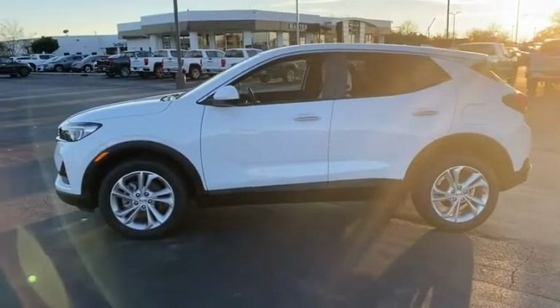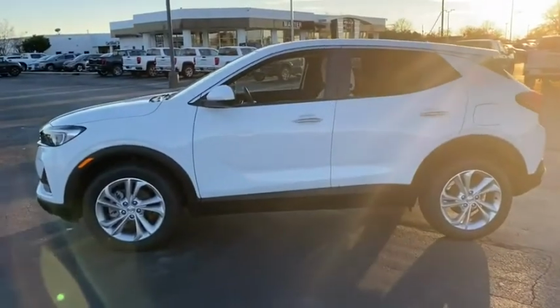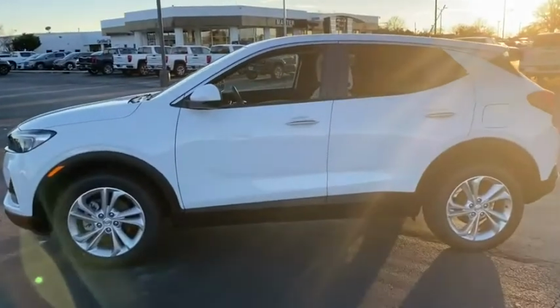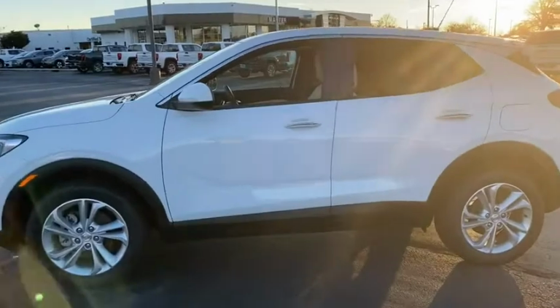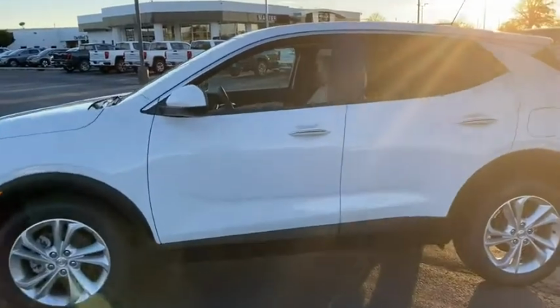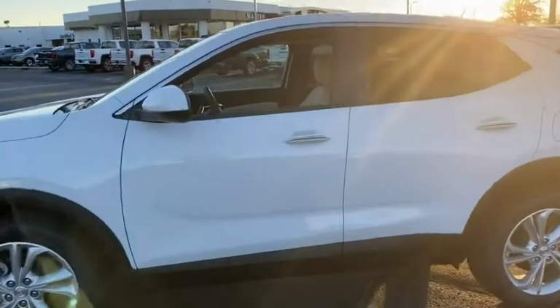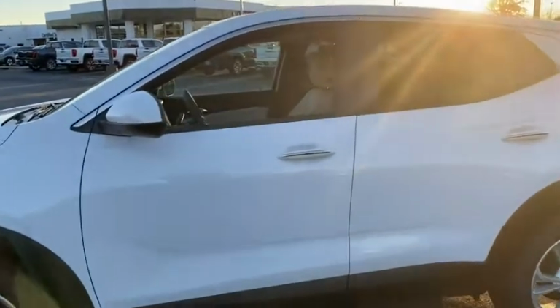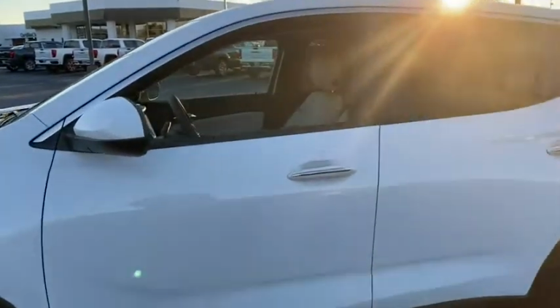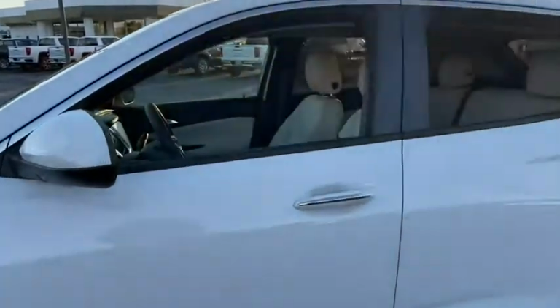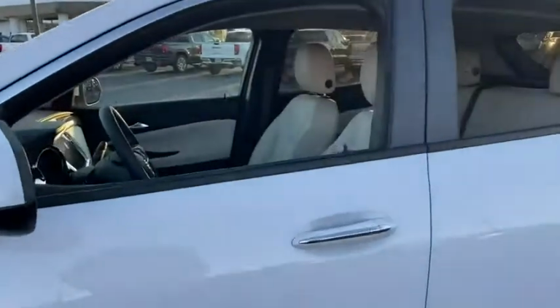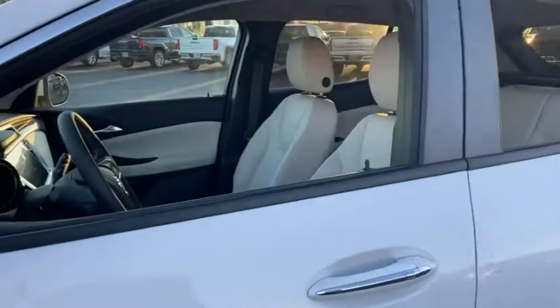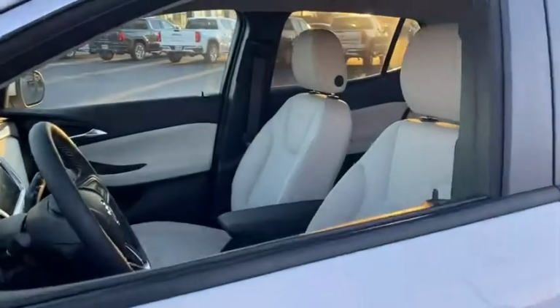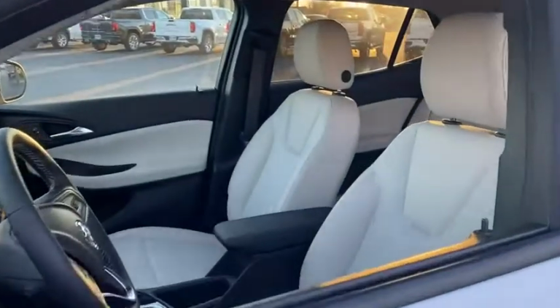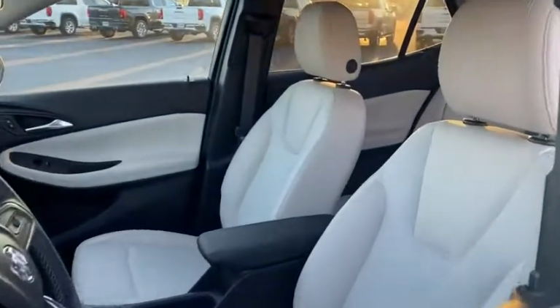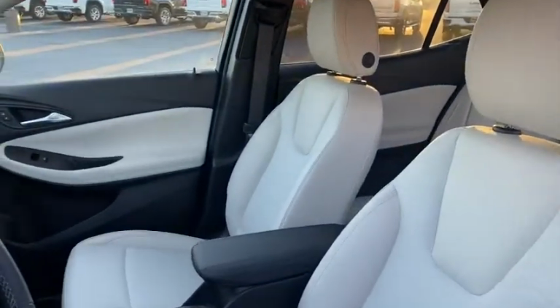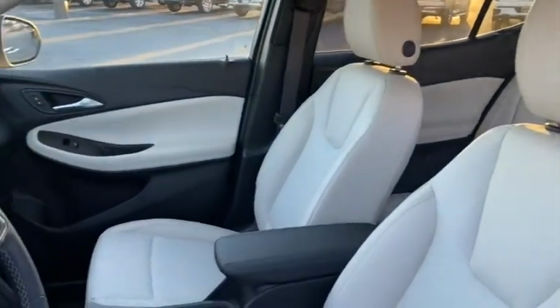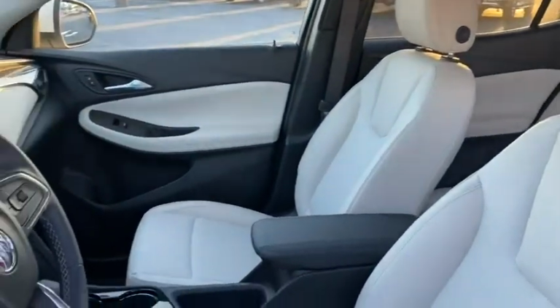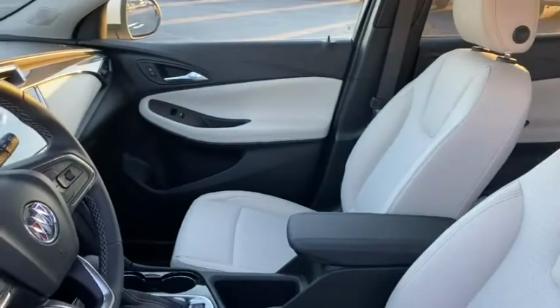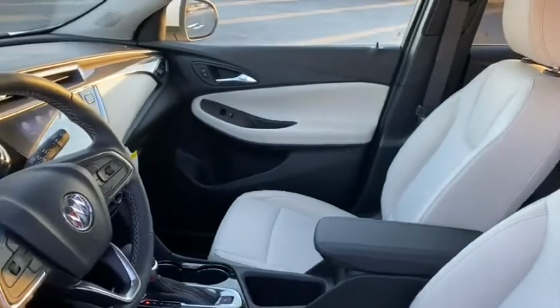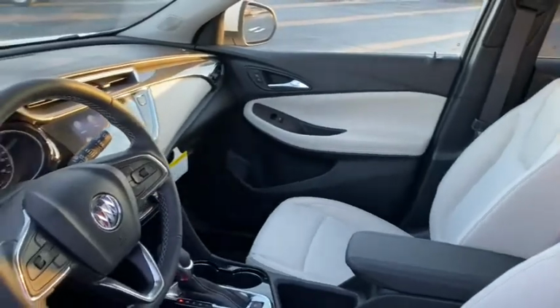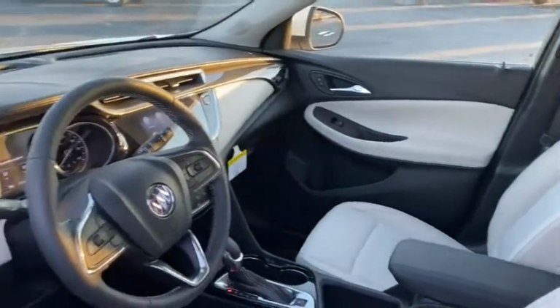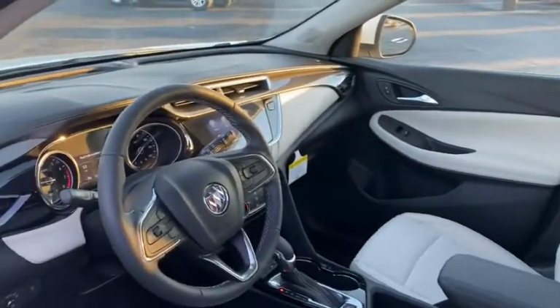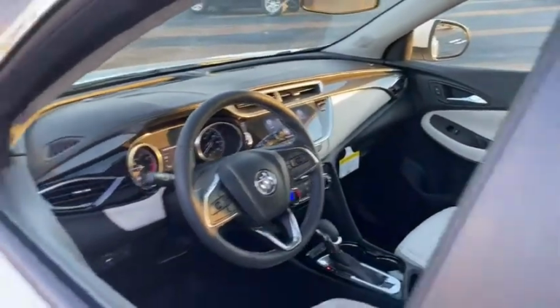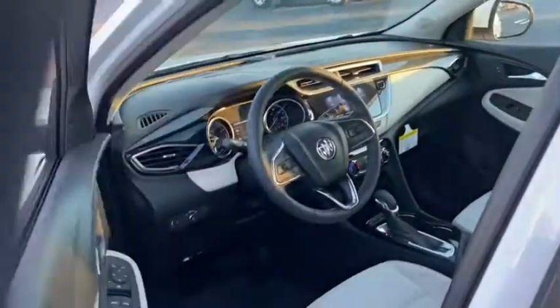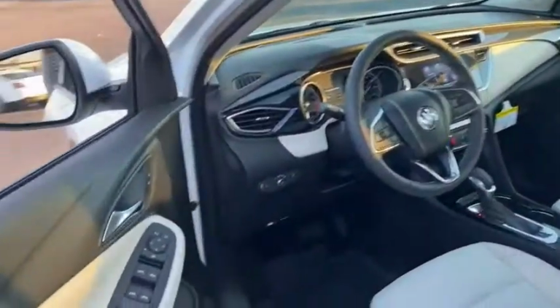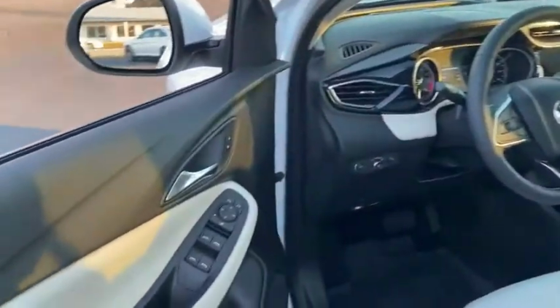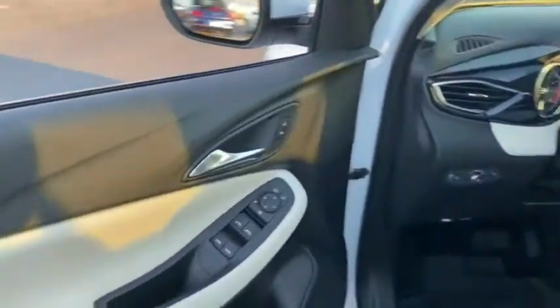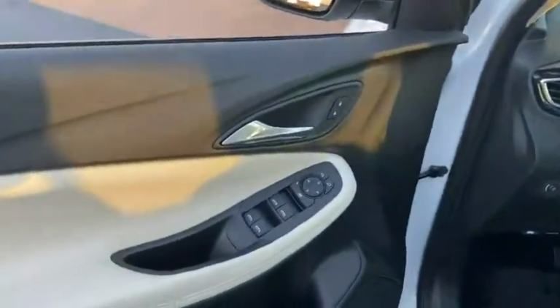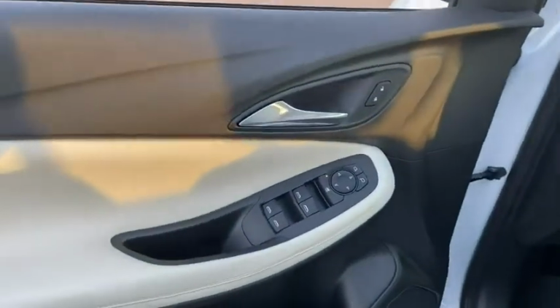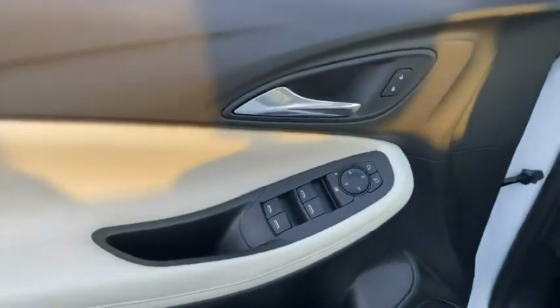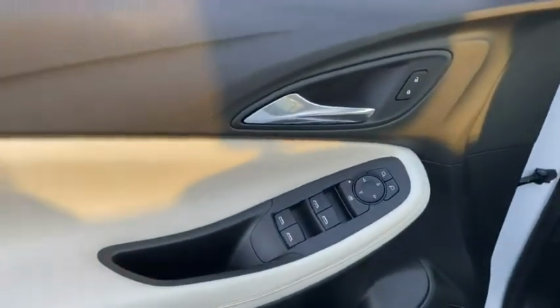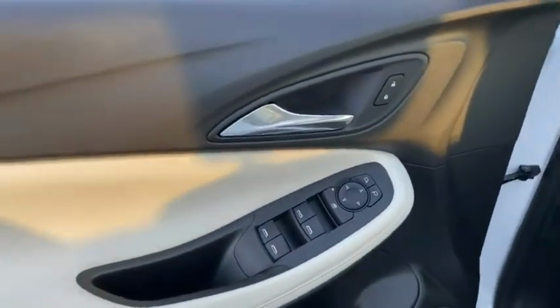Traction control, dual airbags, power steering, four-wheel disc brakes, electronic stability control, trip computer, rear window defroster, power windows, compass, security system.